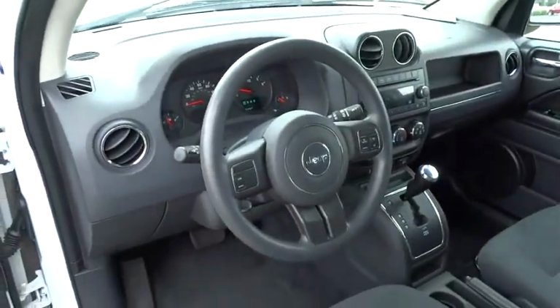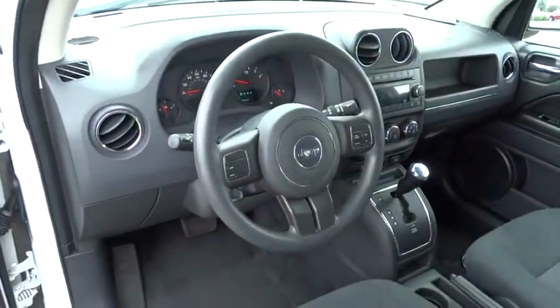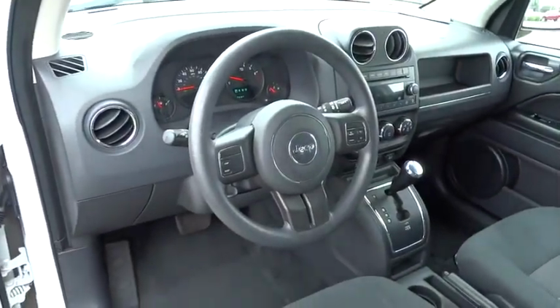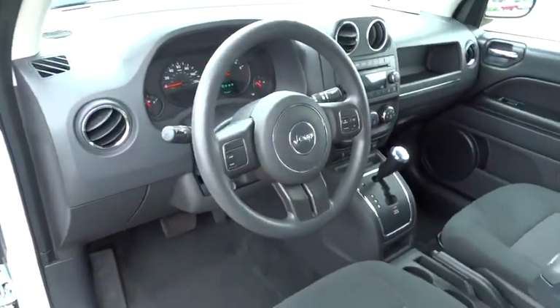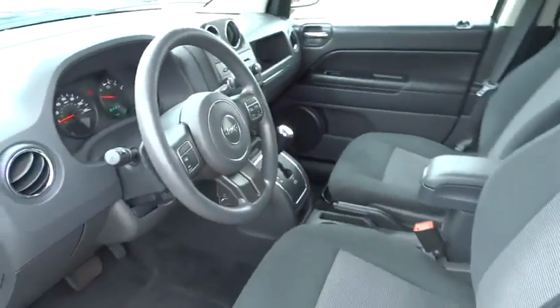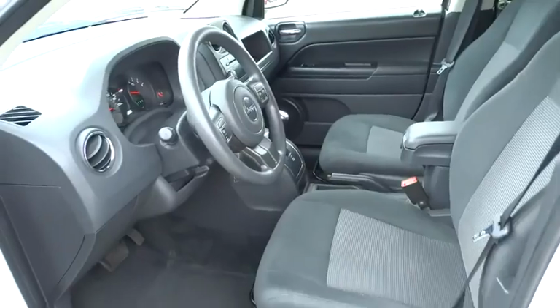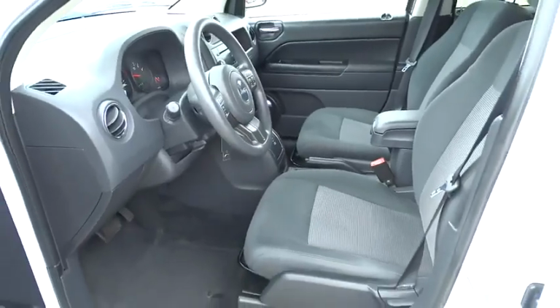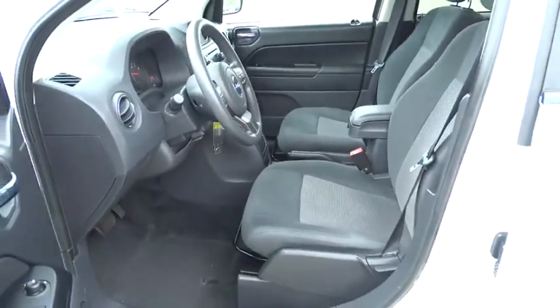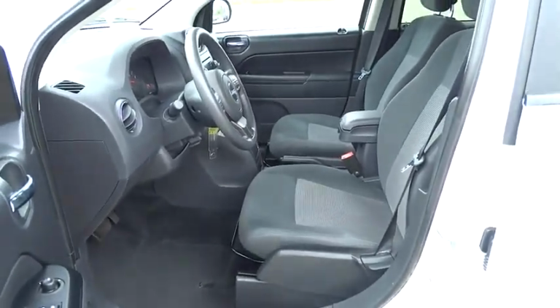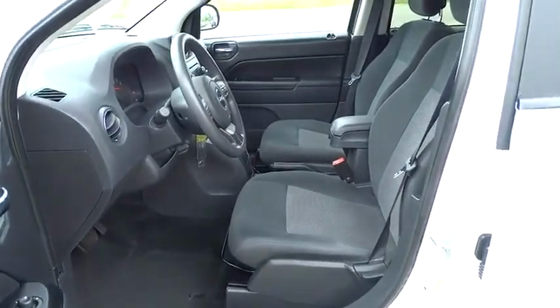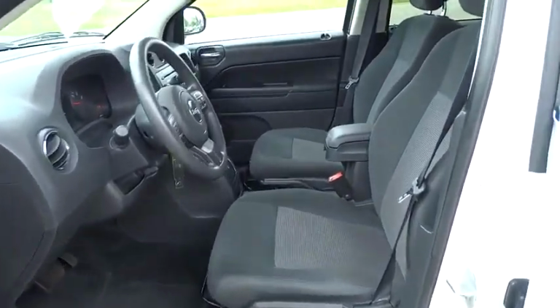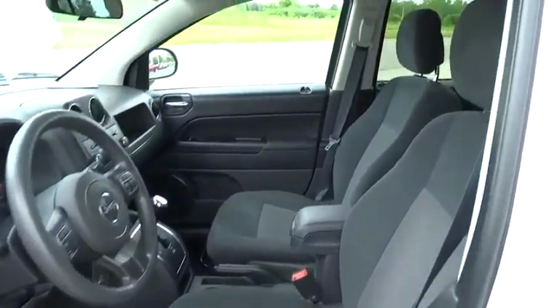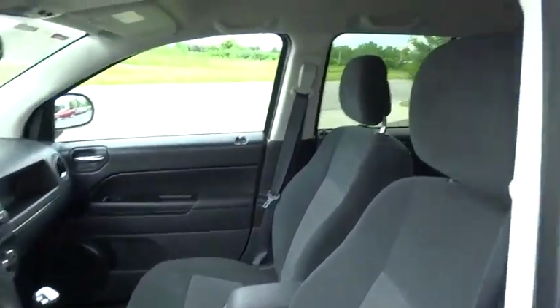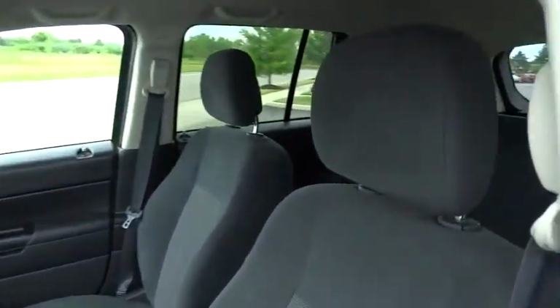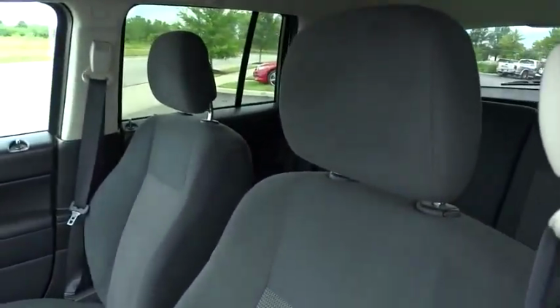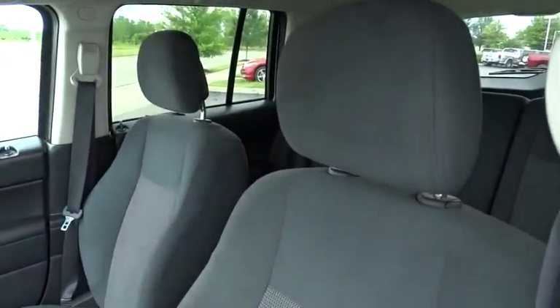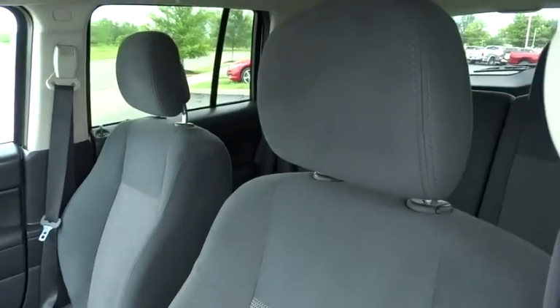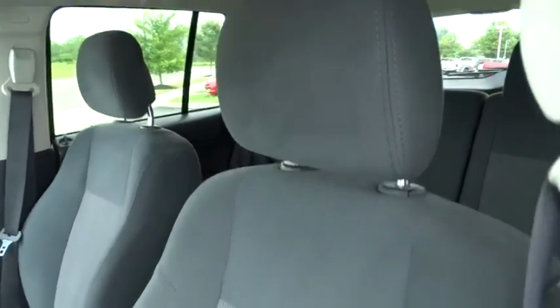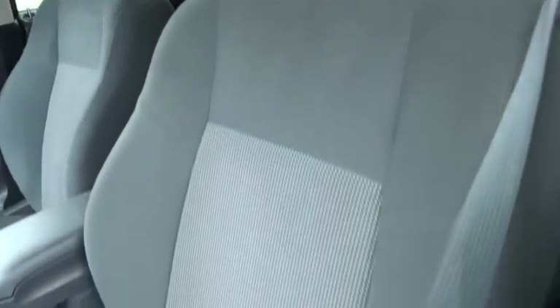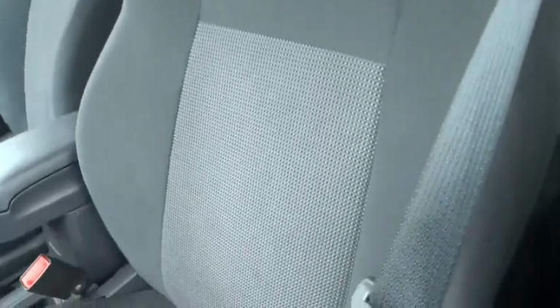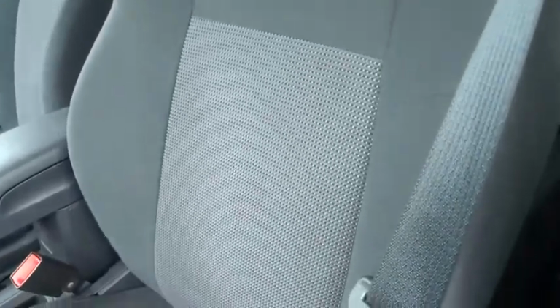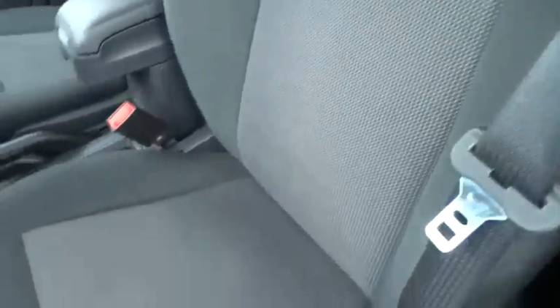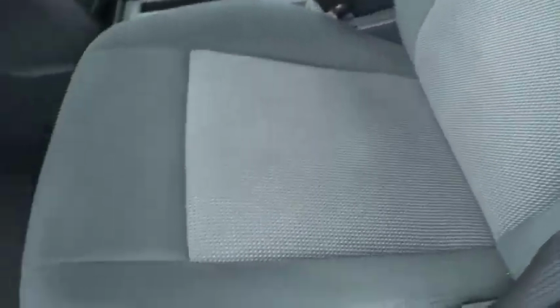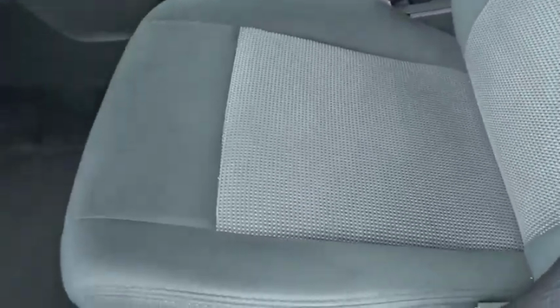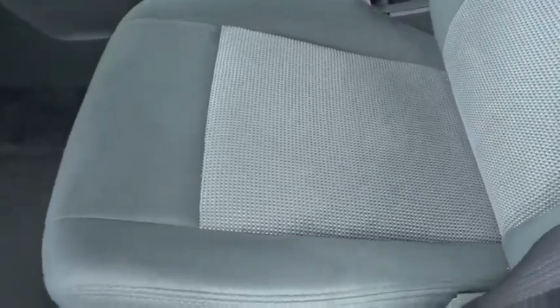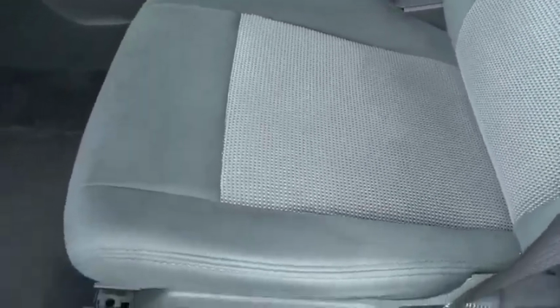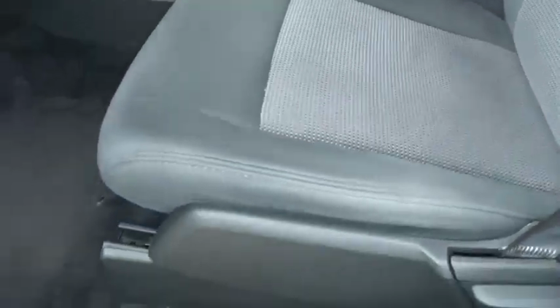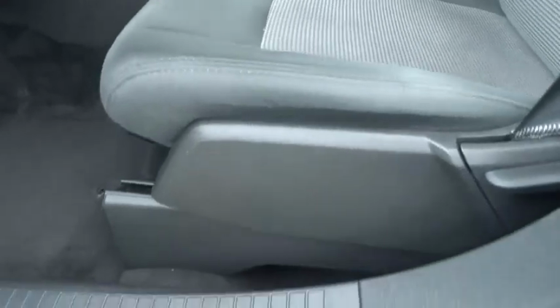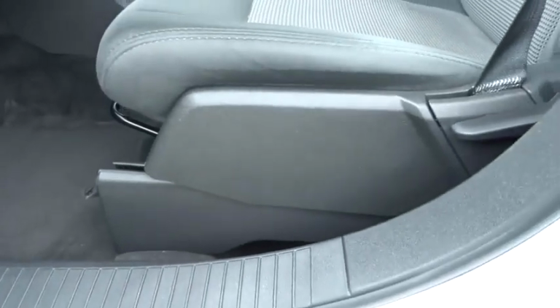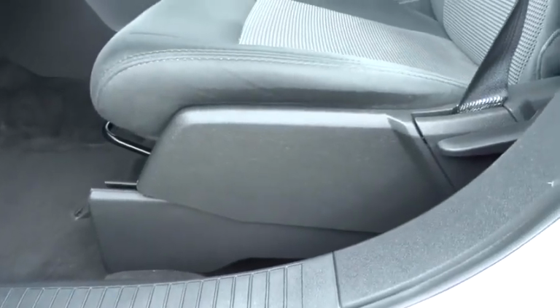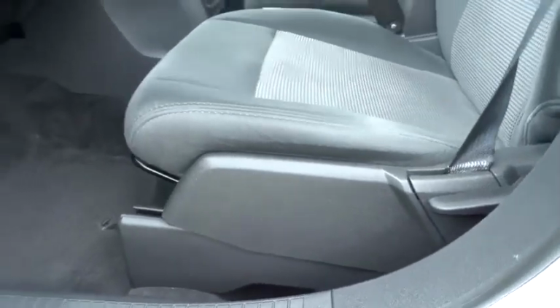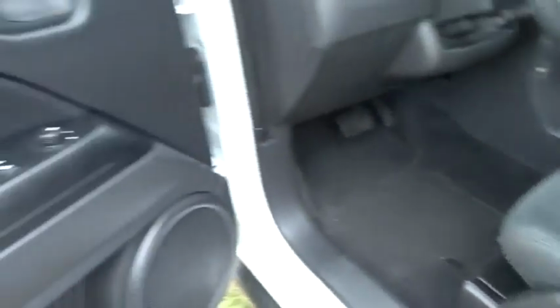Rear window defroster, power windows, fog lights, tachometer, brake assist, panic alarm, remote keyless entry, tilt steering wheel, front reading lamps, front bucket seats, rear window wiper, driver vanity mirror.